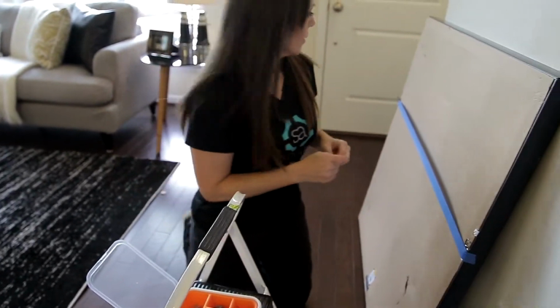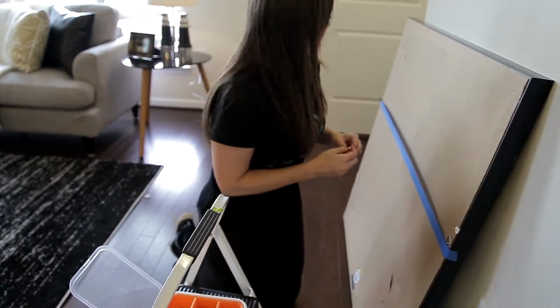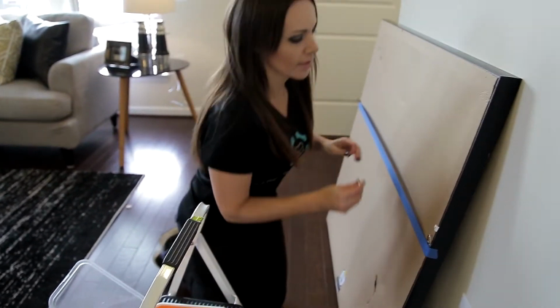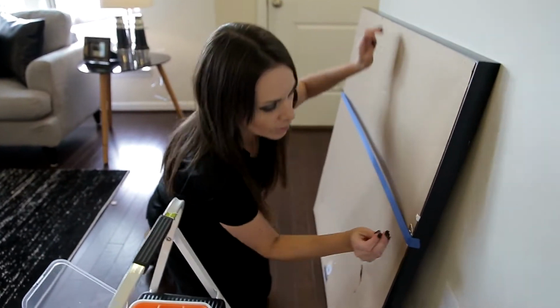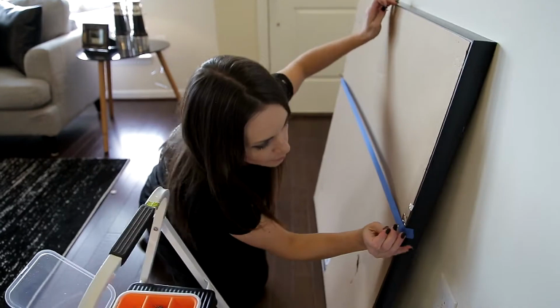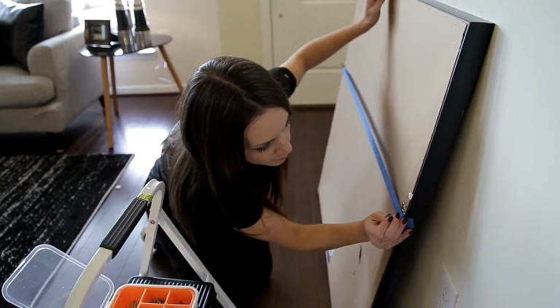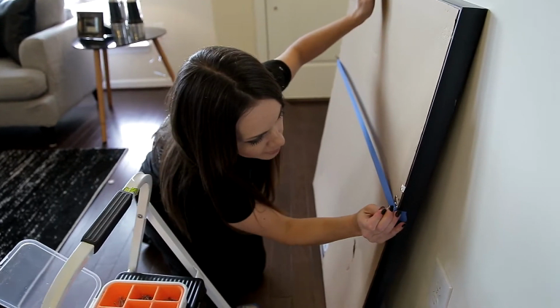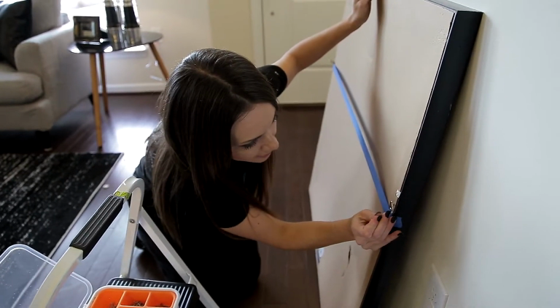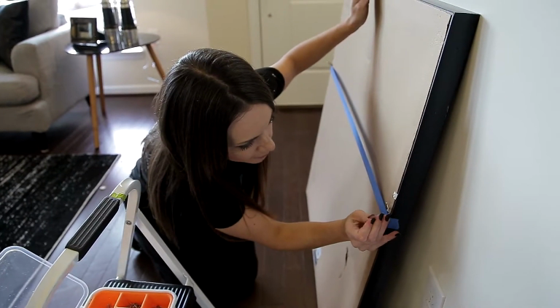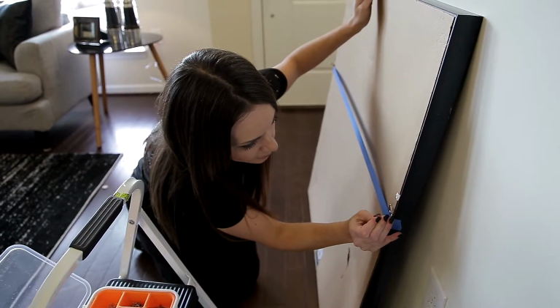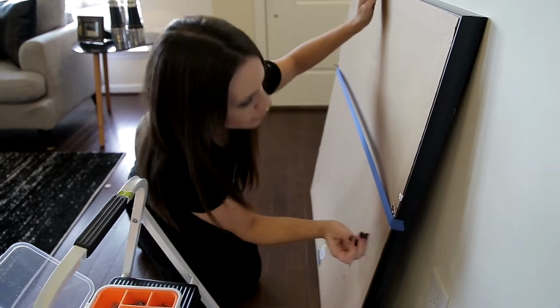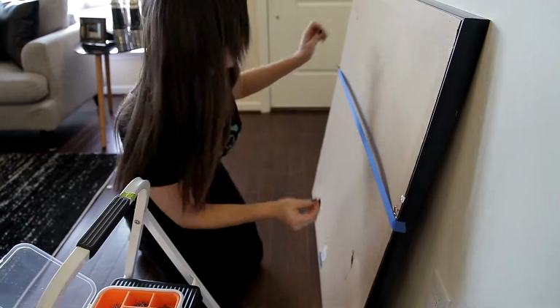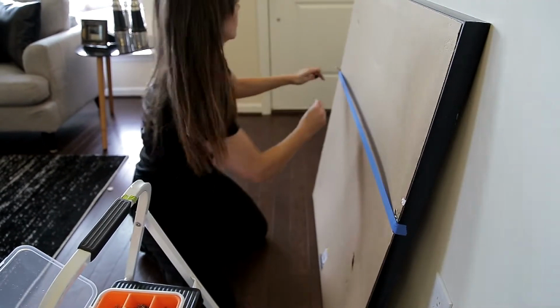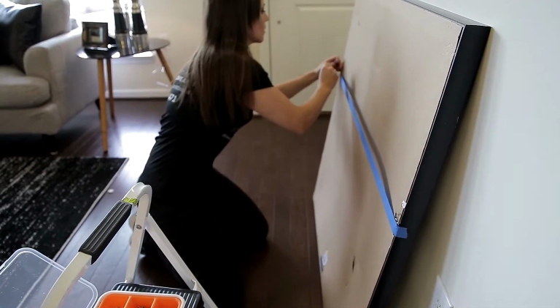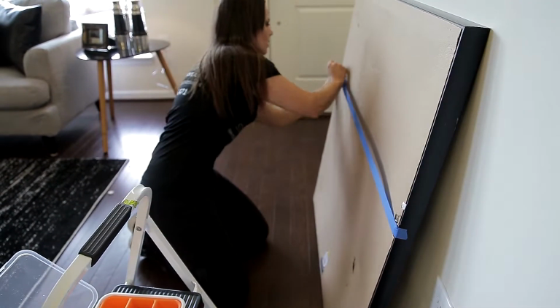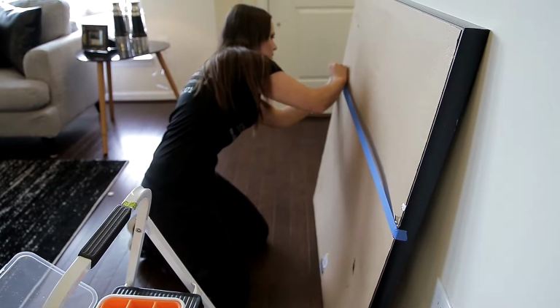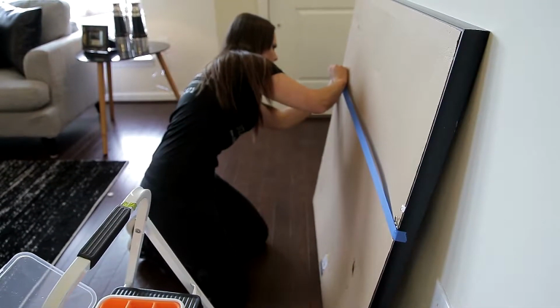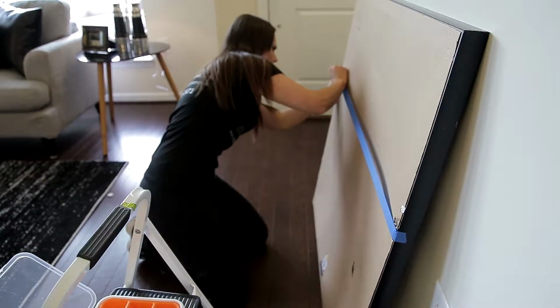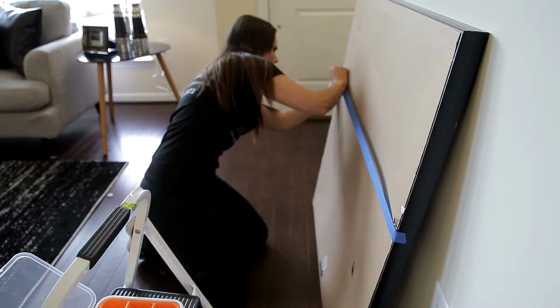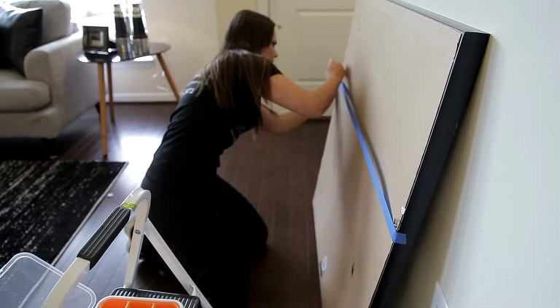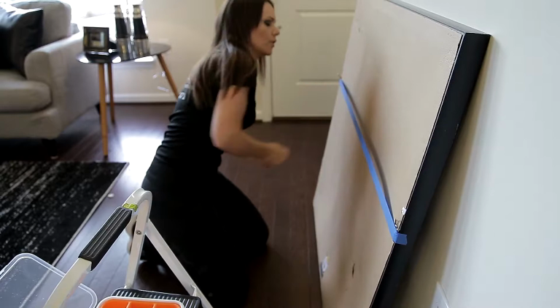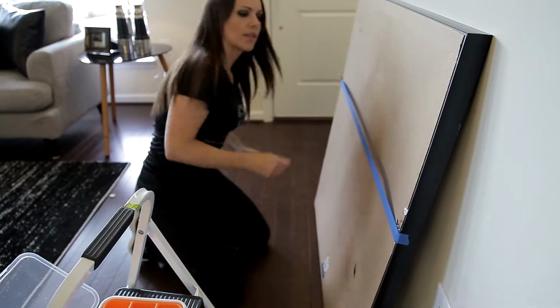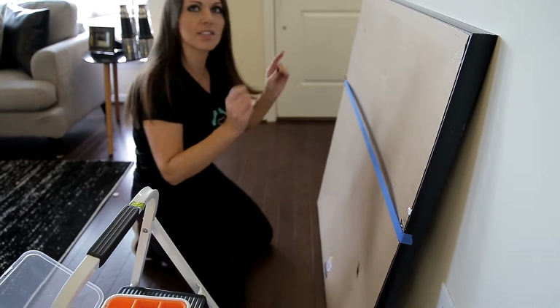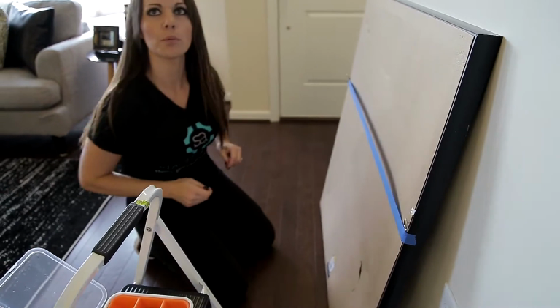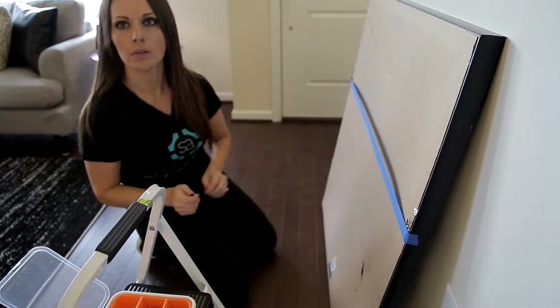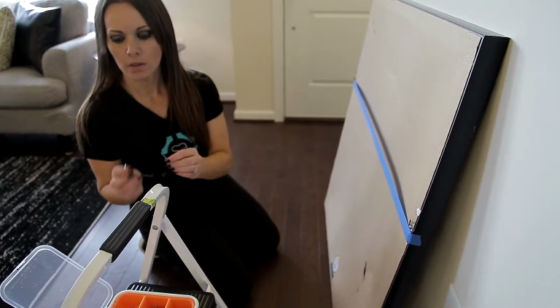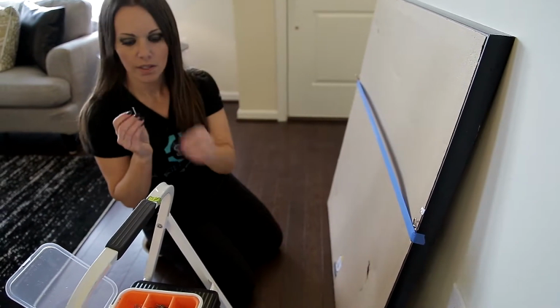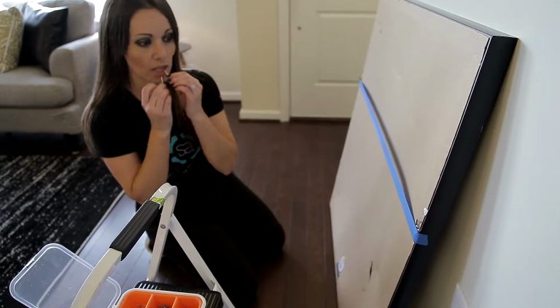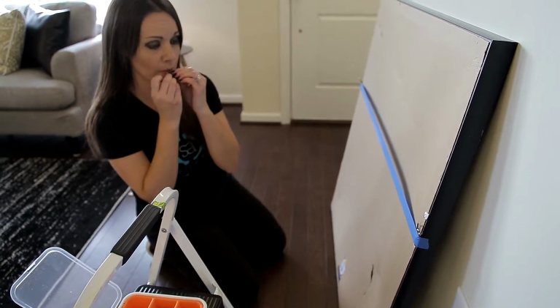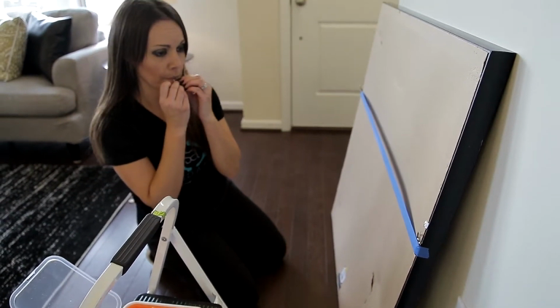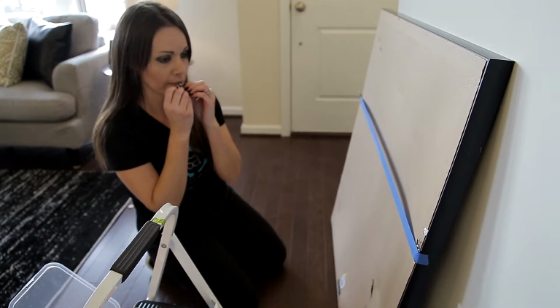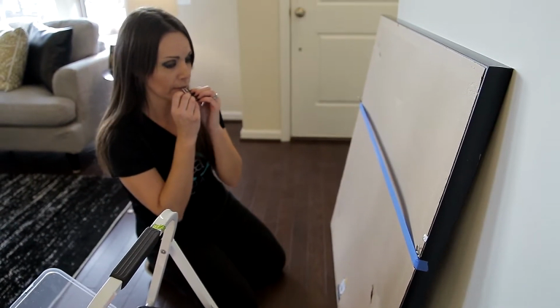The trick is that you put the tape where the nail goes, and then you level the tape — not the art.